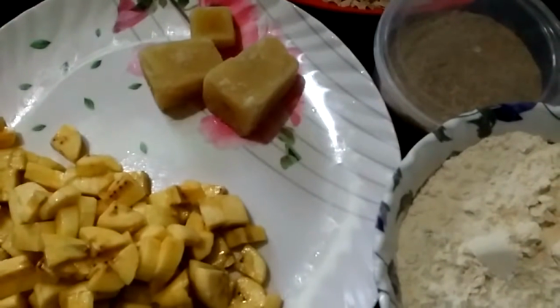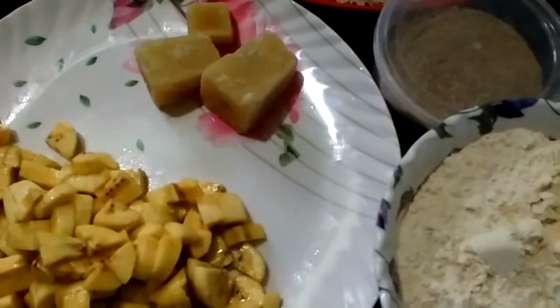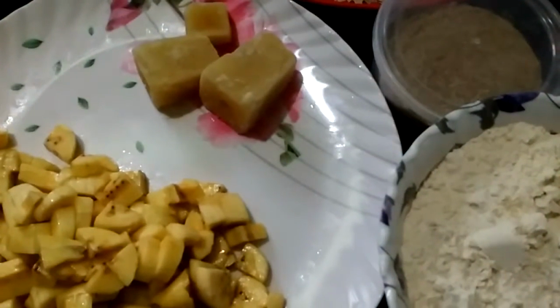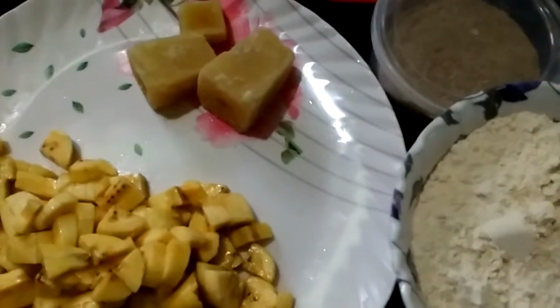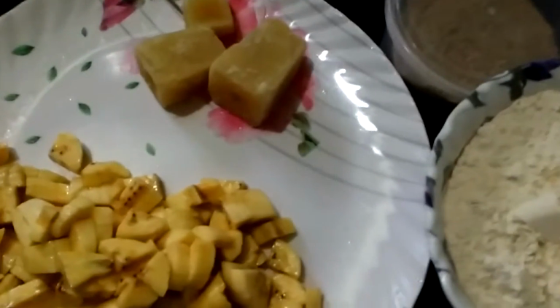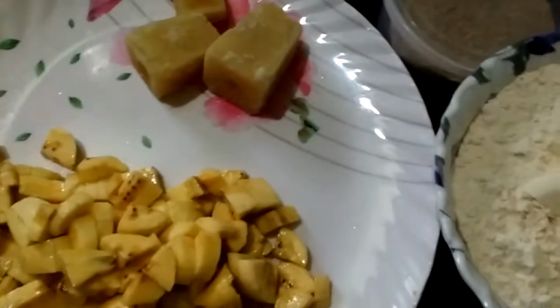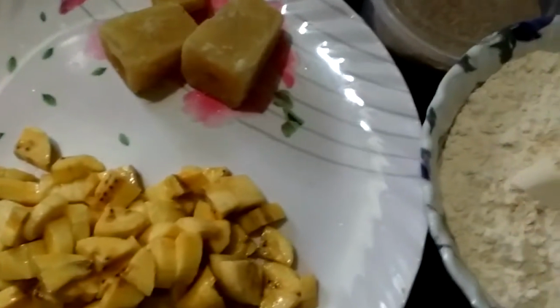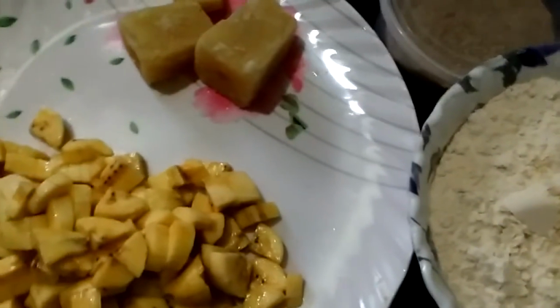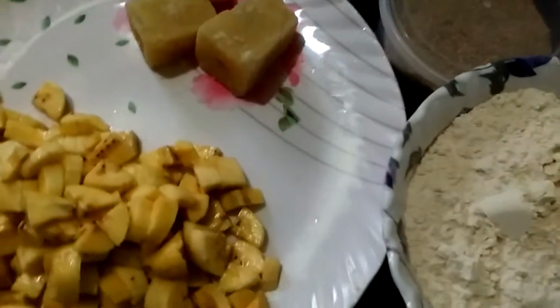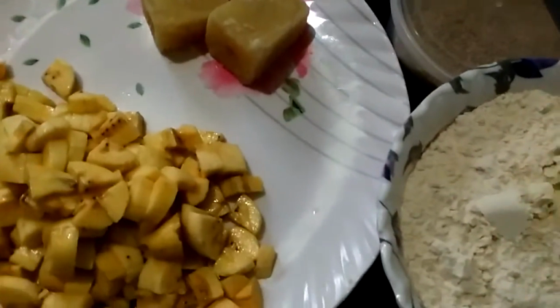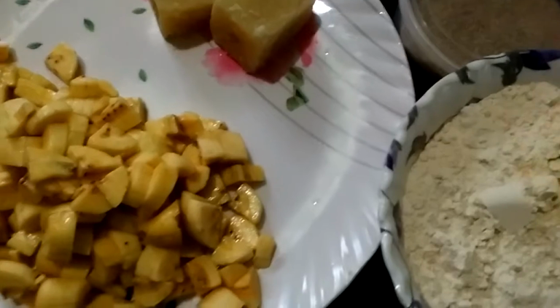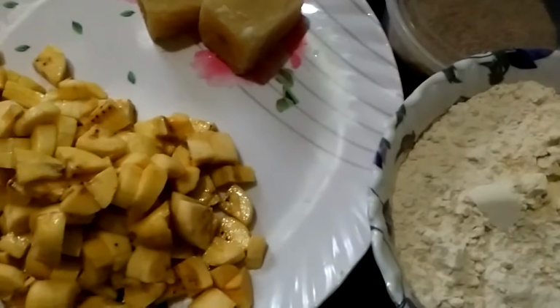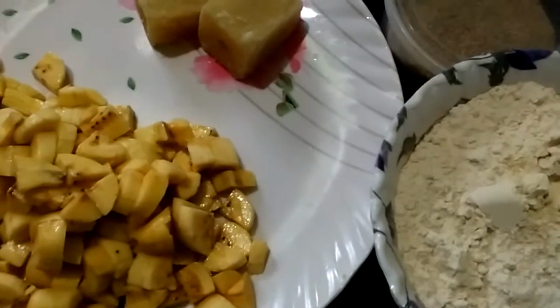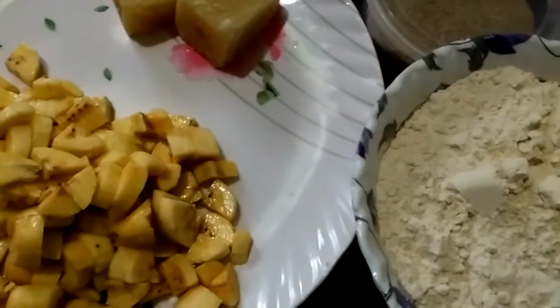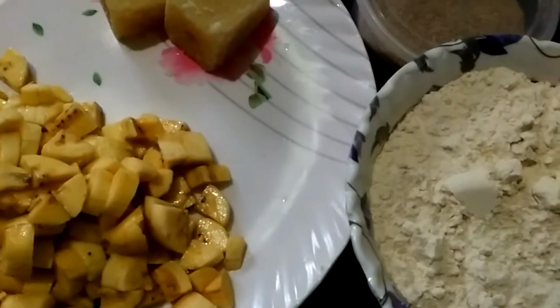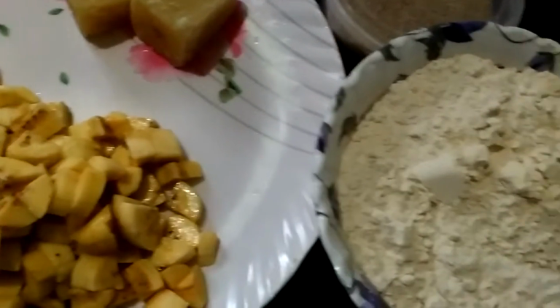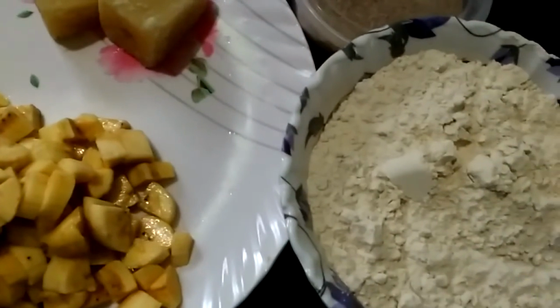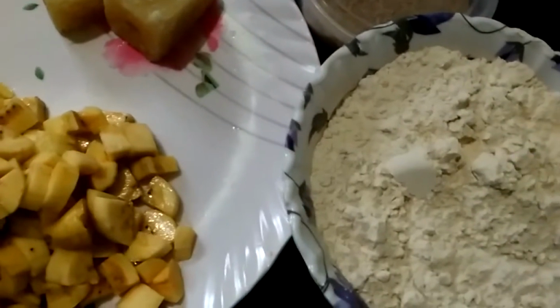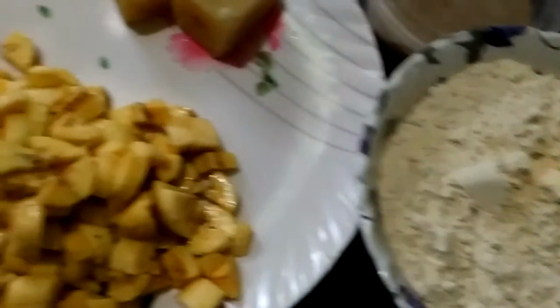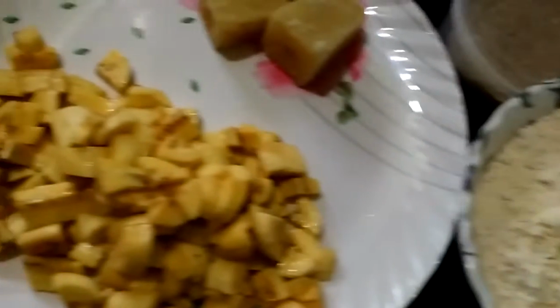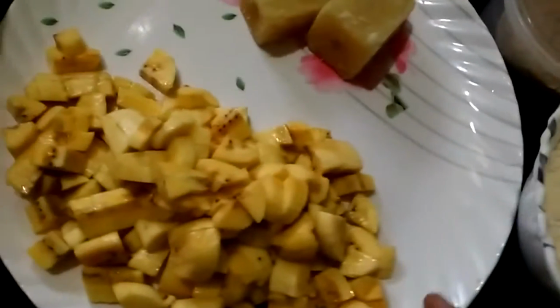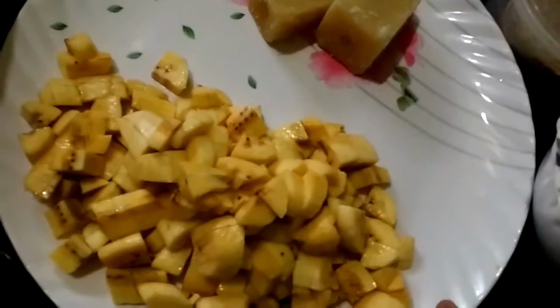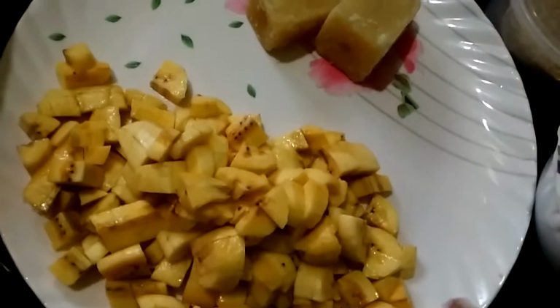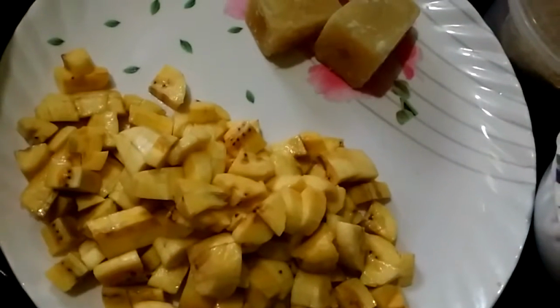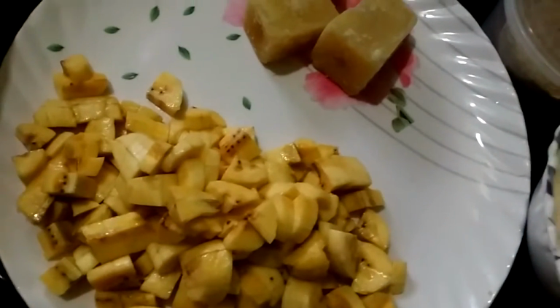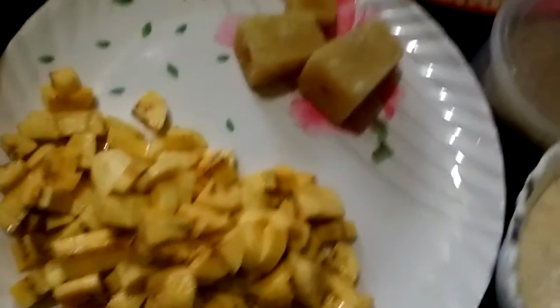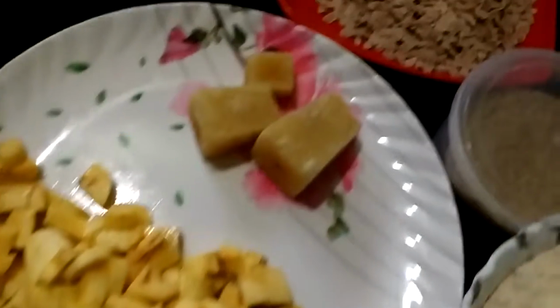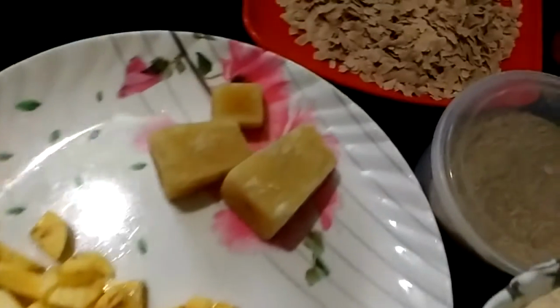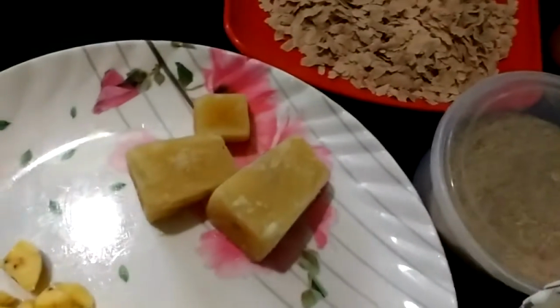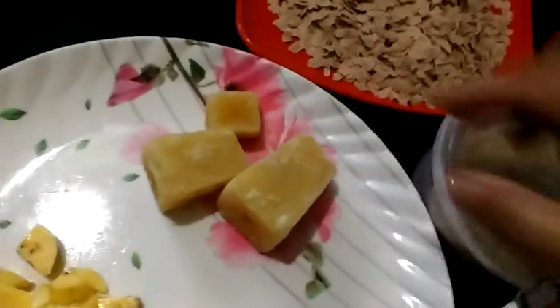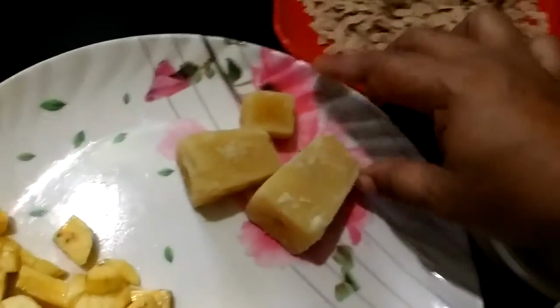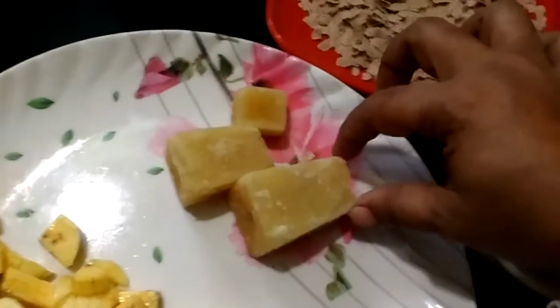Hi friends, I am going to show you an evening snack. I am going to cook two dishes.